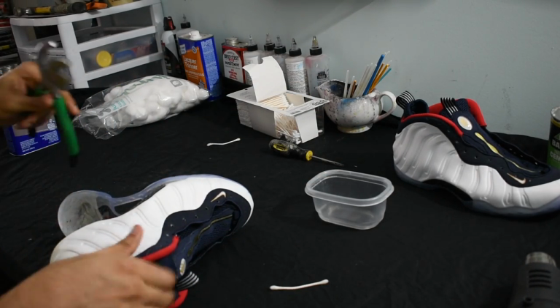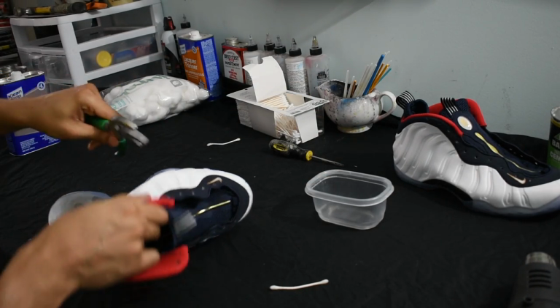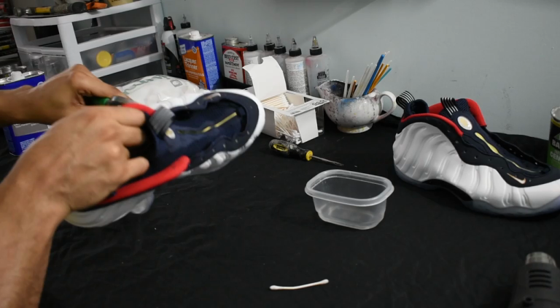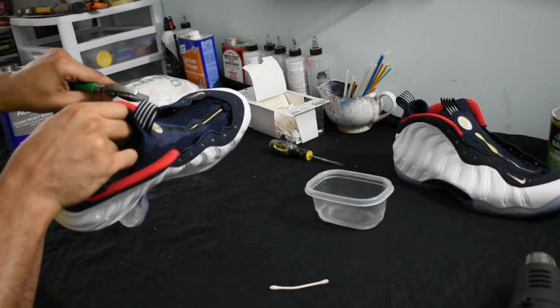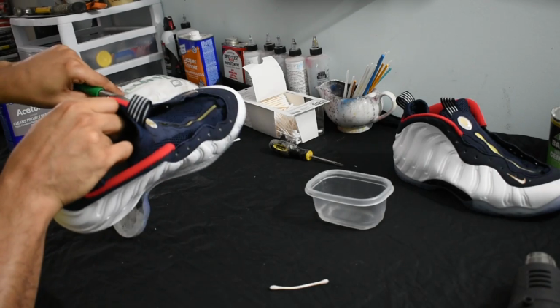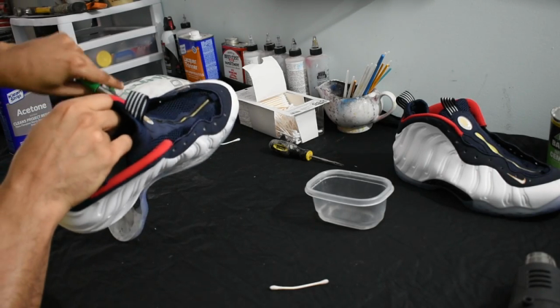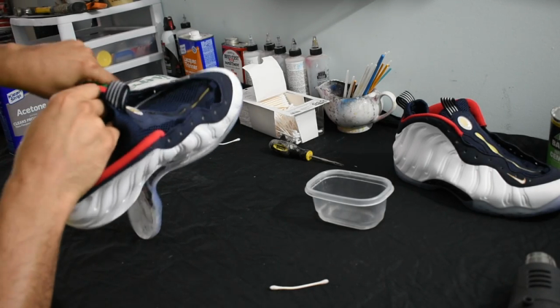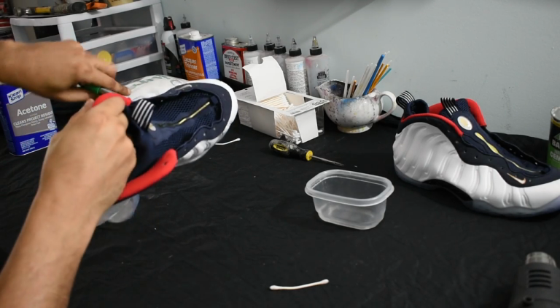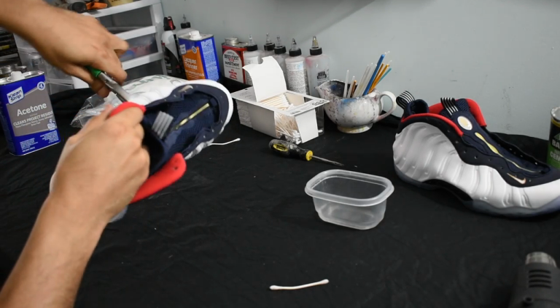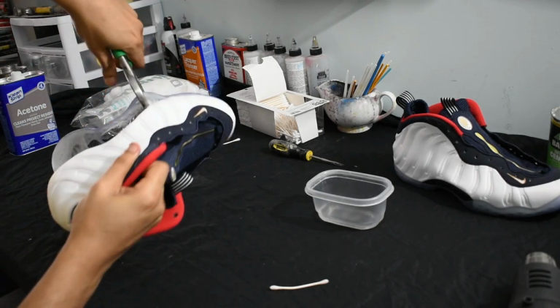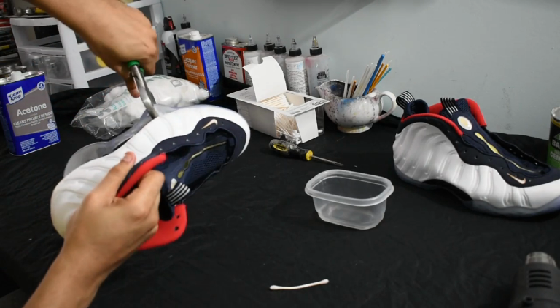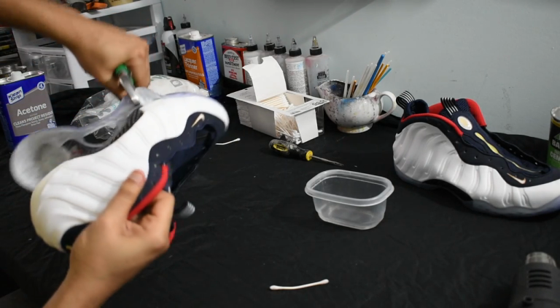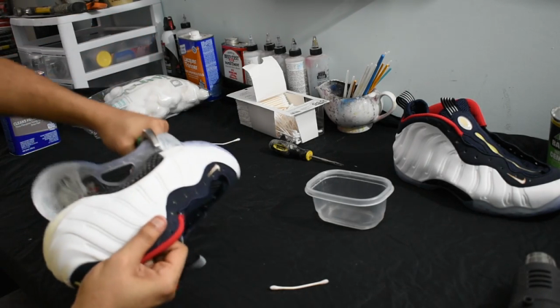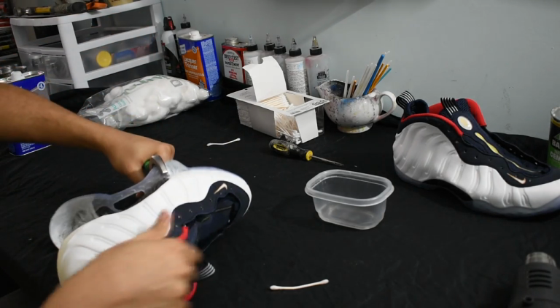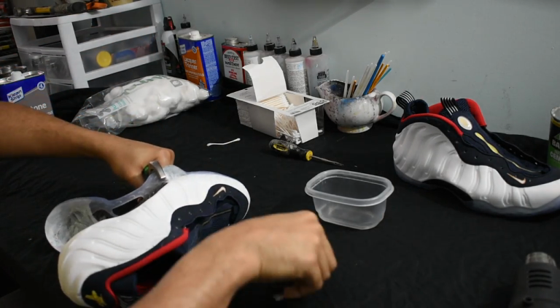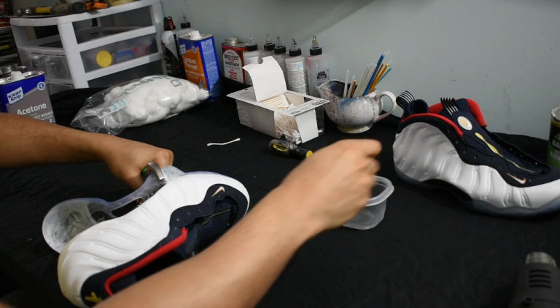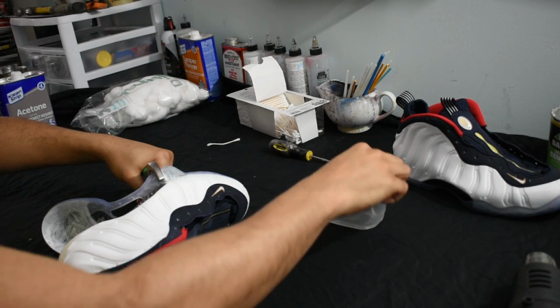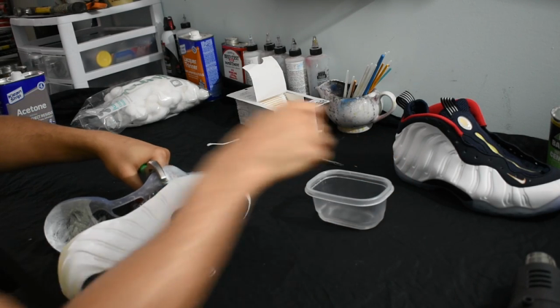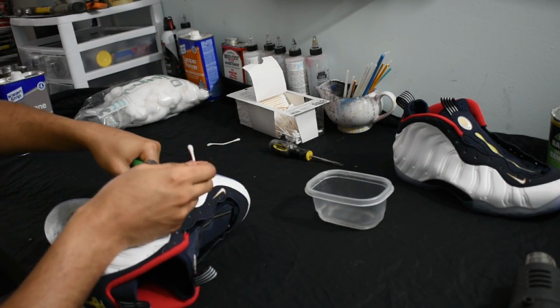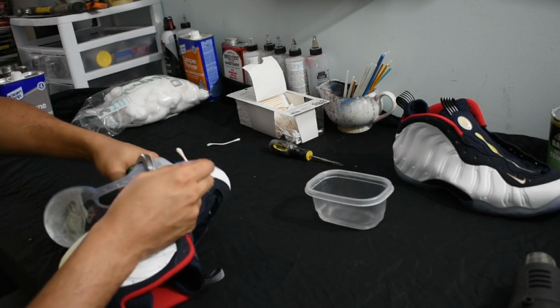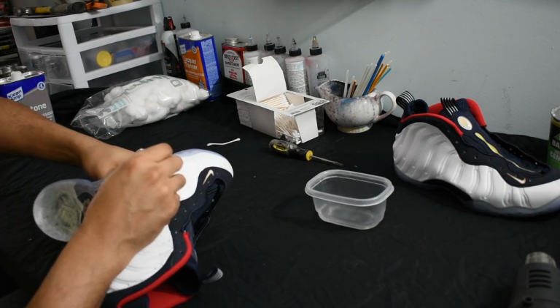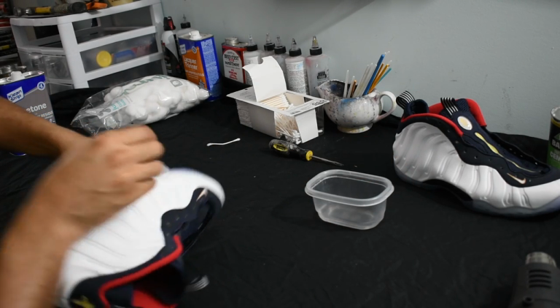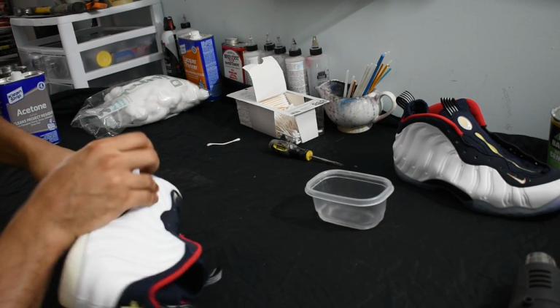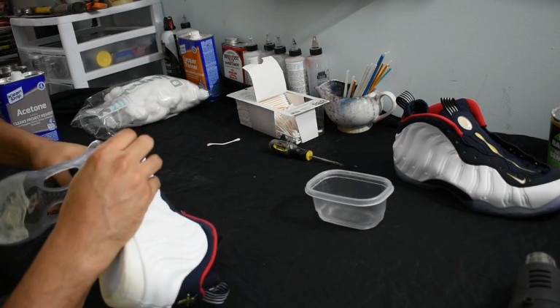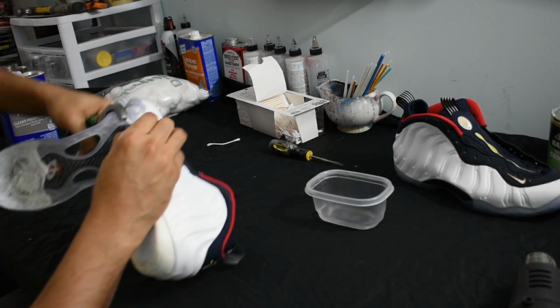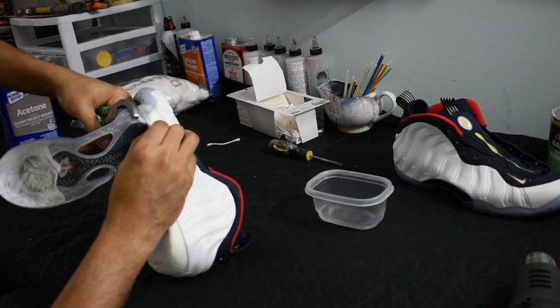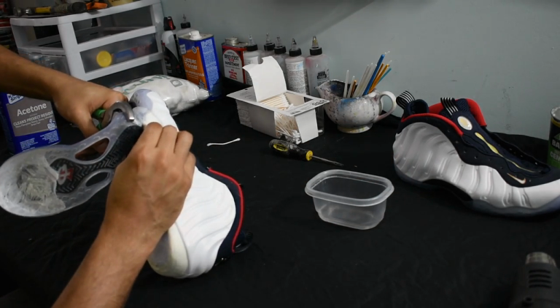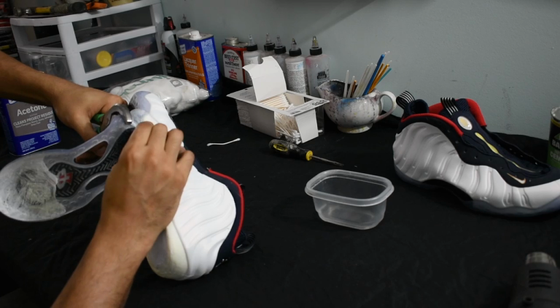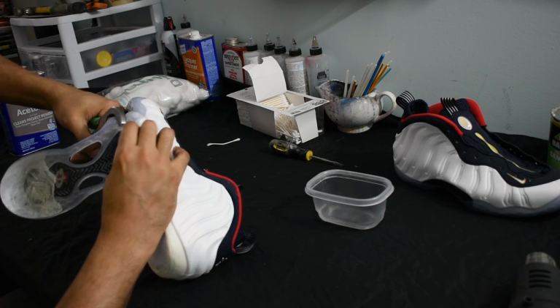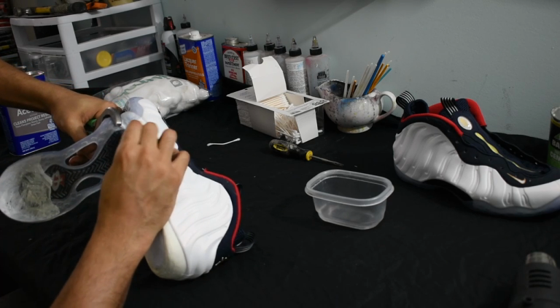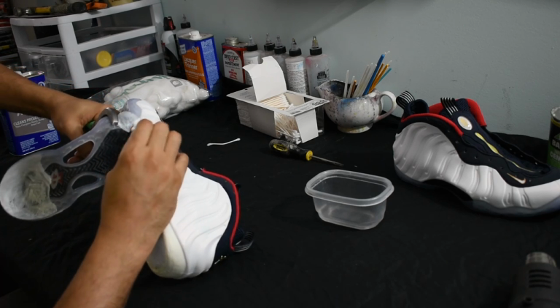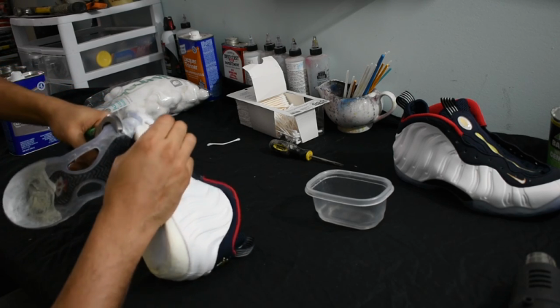This is where the lasting pincer comes in. When the outsole is really hot and you can't grab it with your own fingers, I get the lasting pincer and peel it back — but not too hard. If you do, you're going to rip the outsole. It's very sensitive when it's hot, so peel it back to expose more glue and acetone it out.